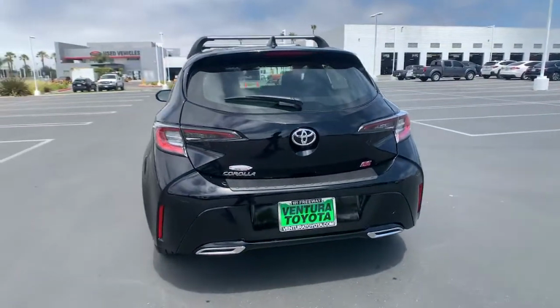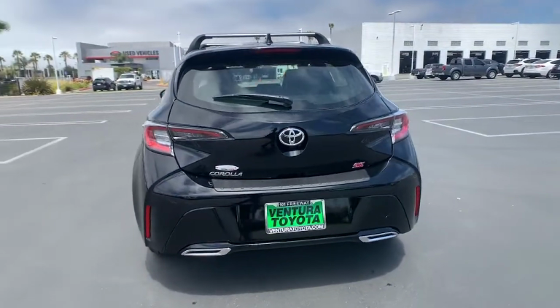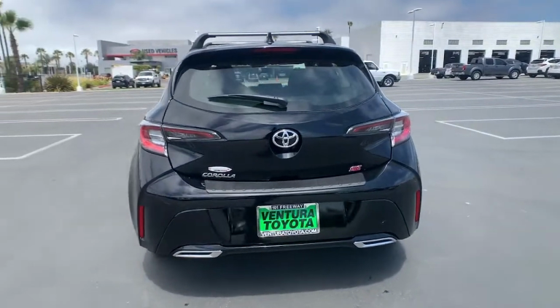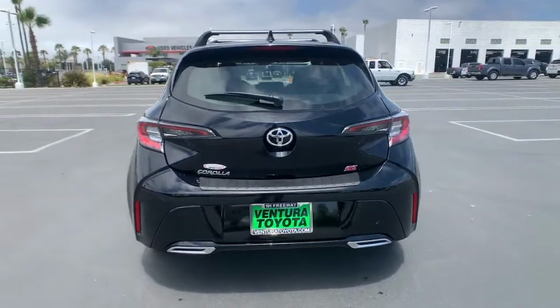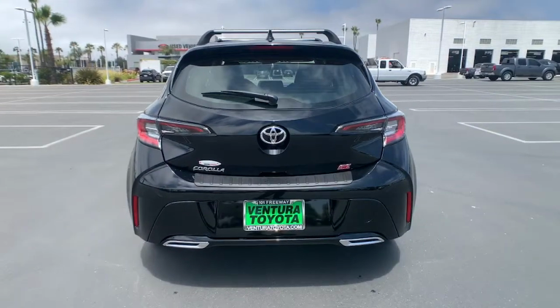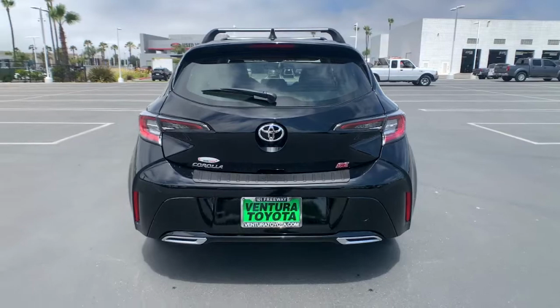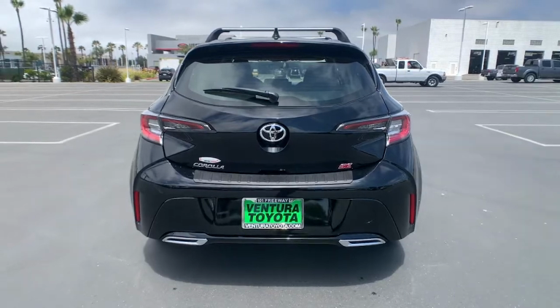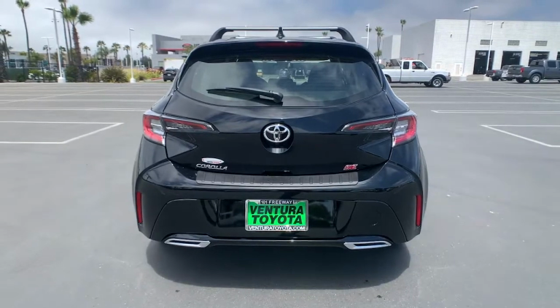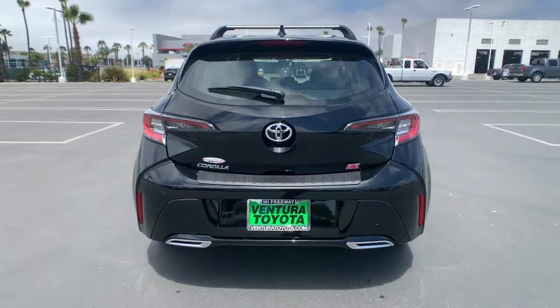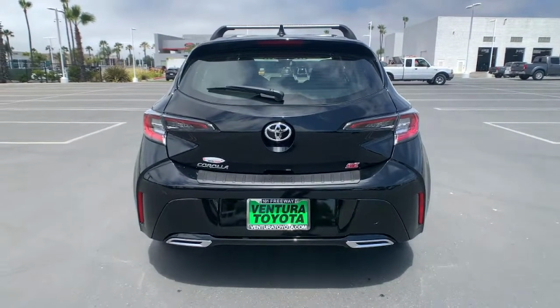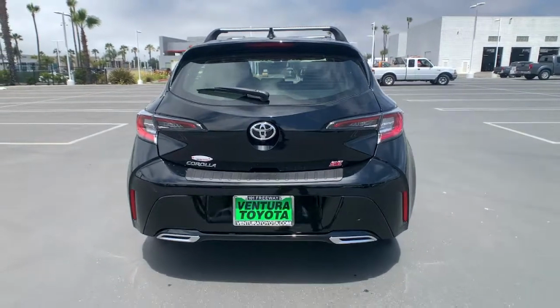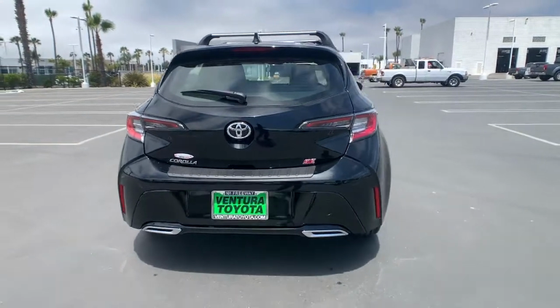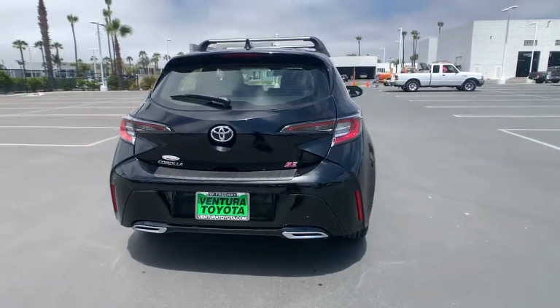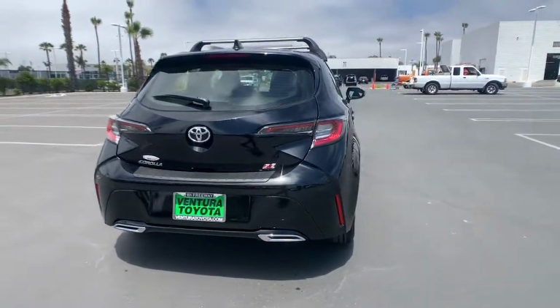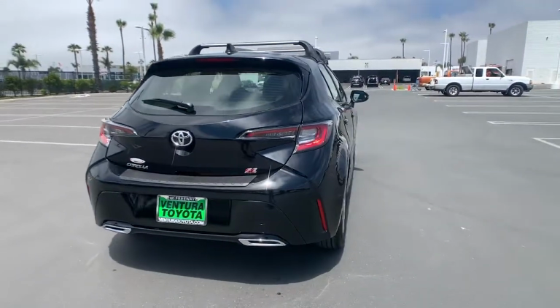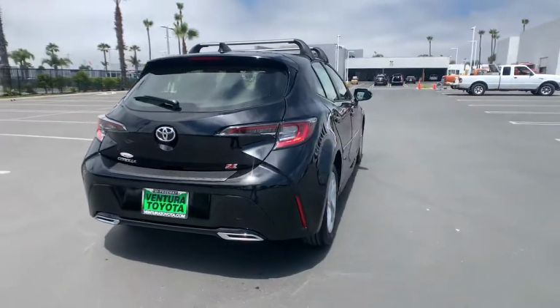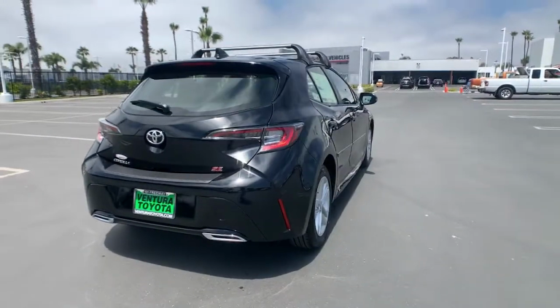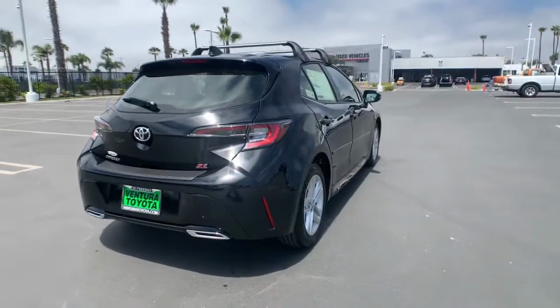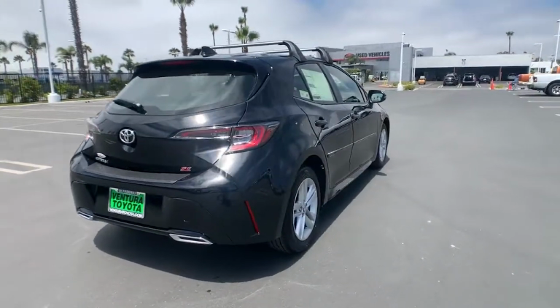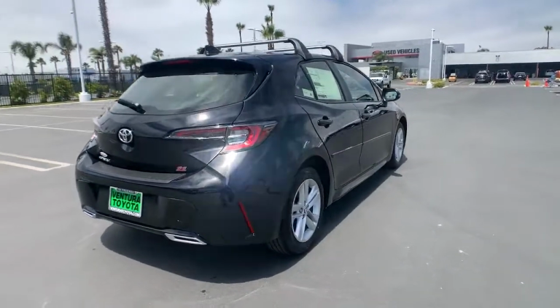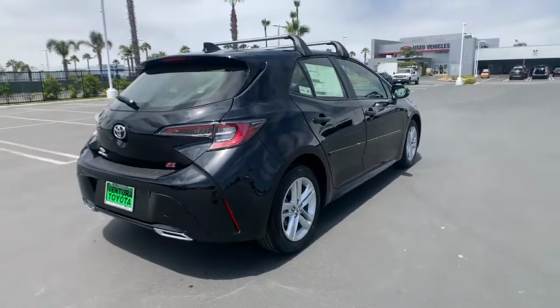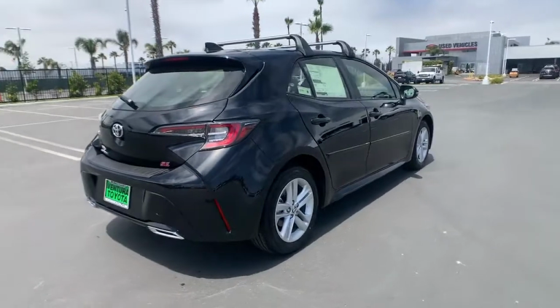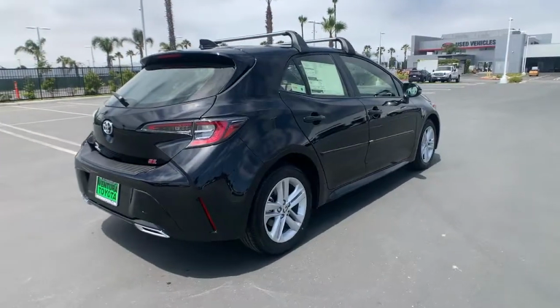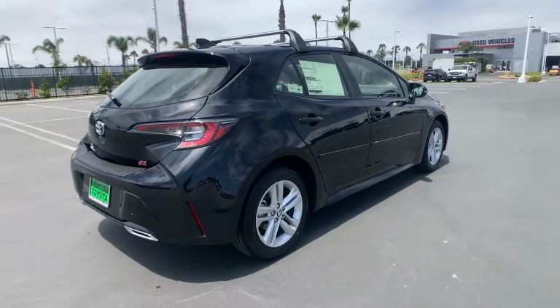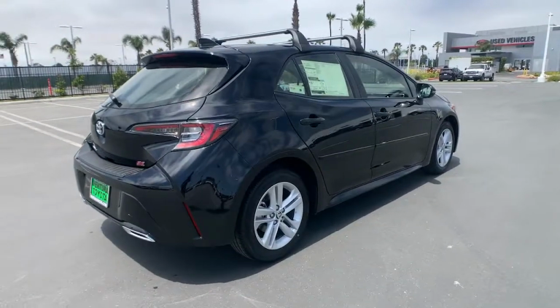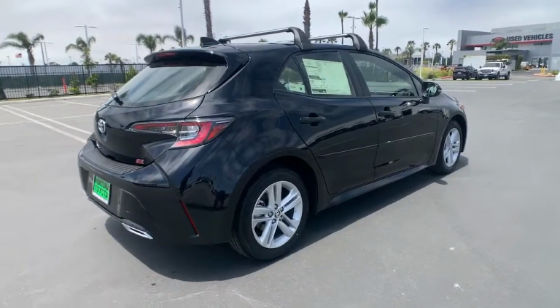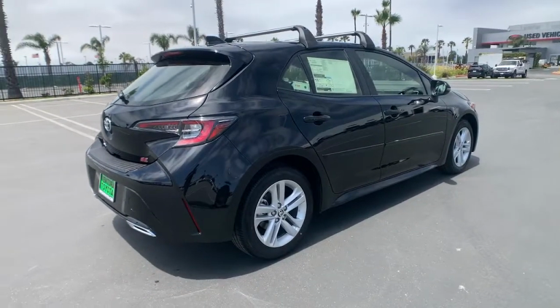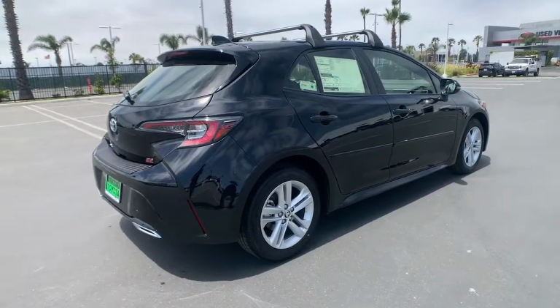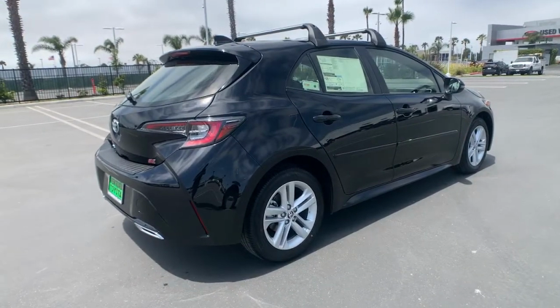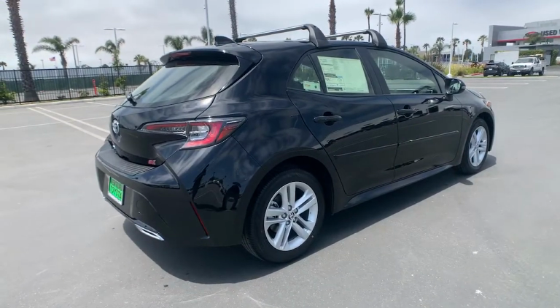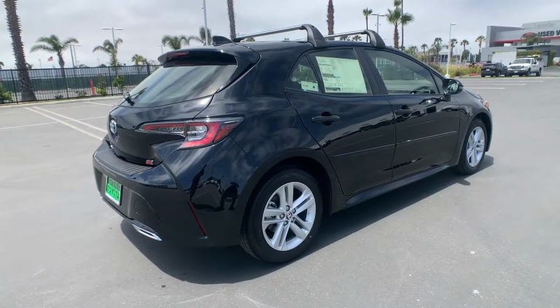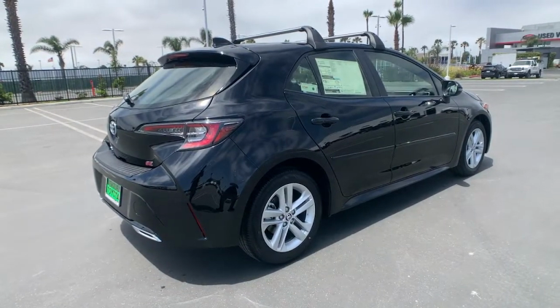What's more, its advanced connectivity, multimedia tech, and safety features combine to give you an outstanding driving experience. These are just some of the great options this vehicle comes with.